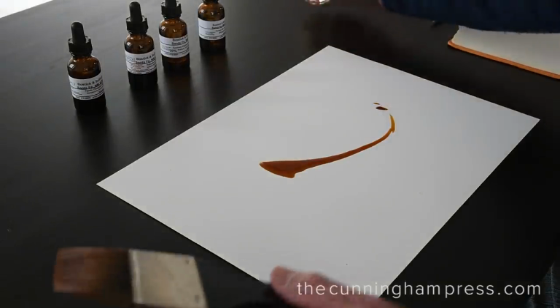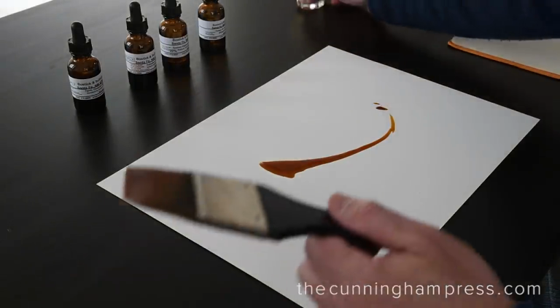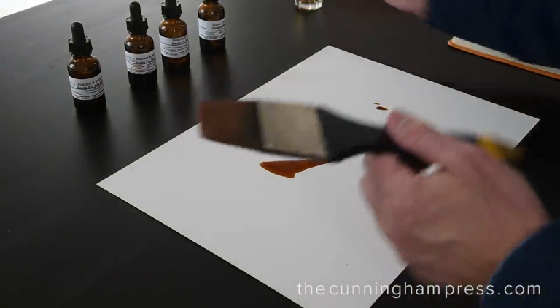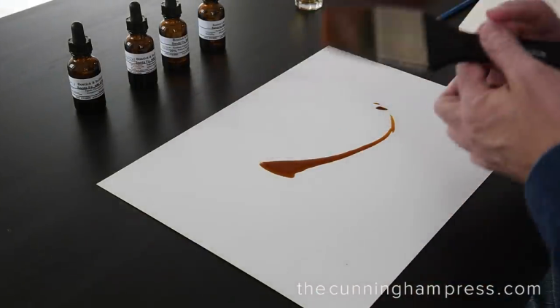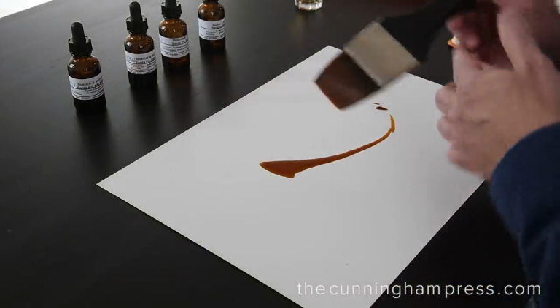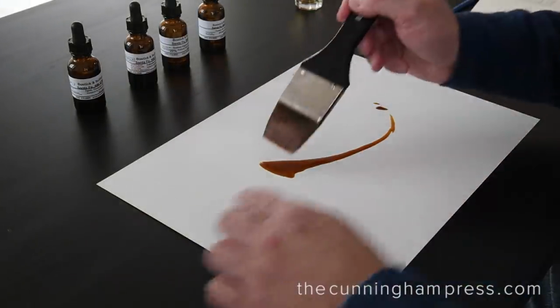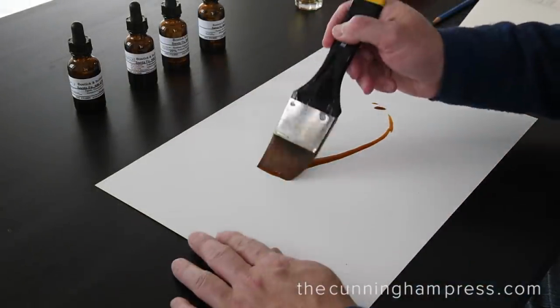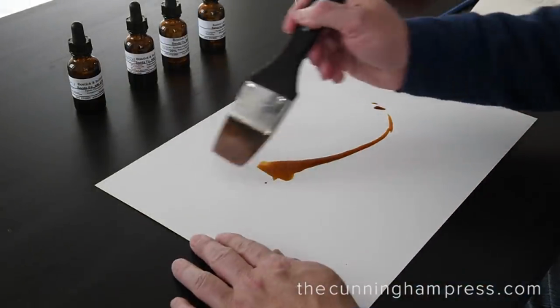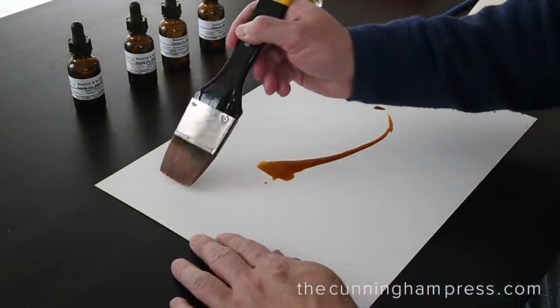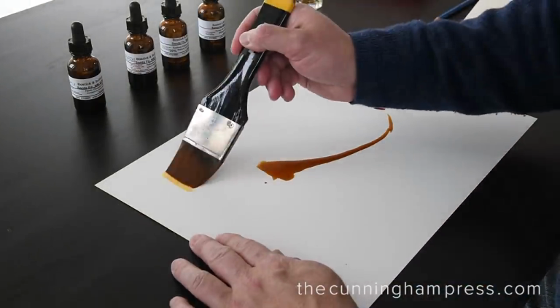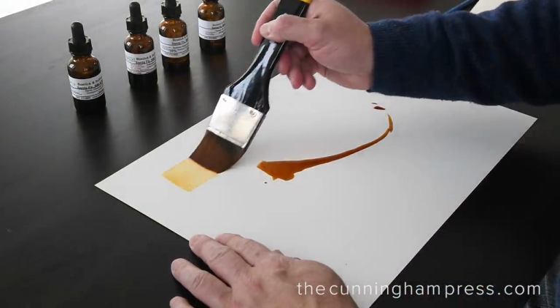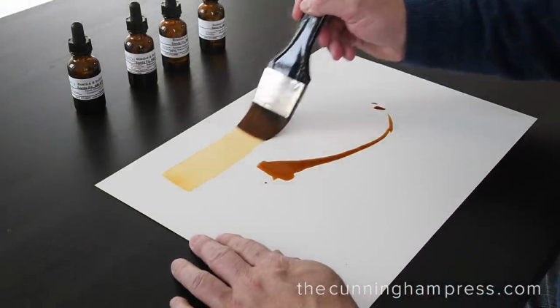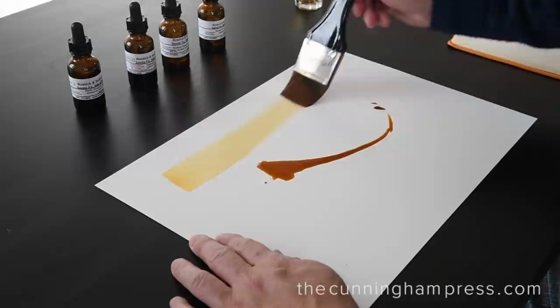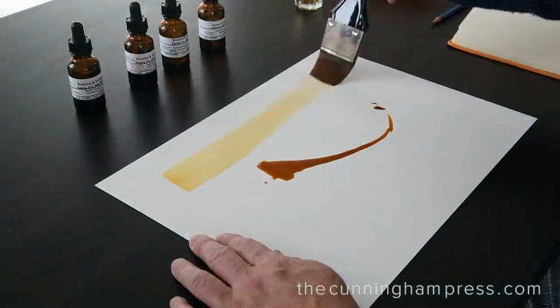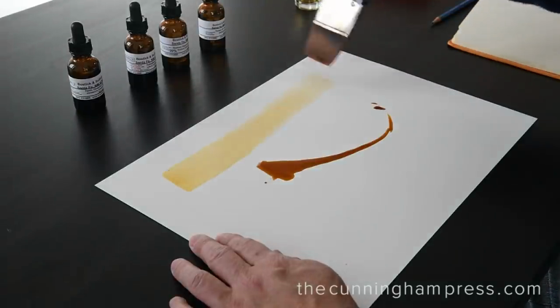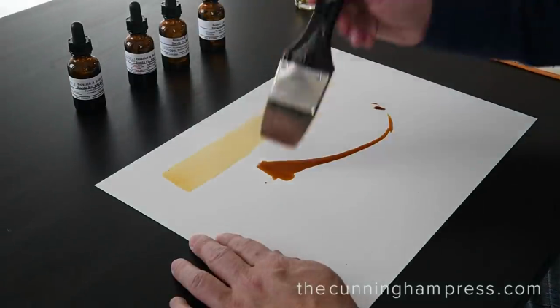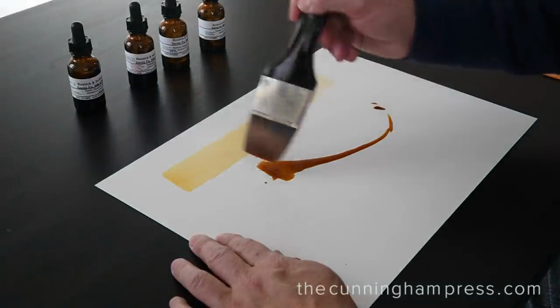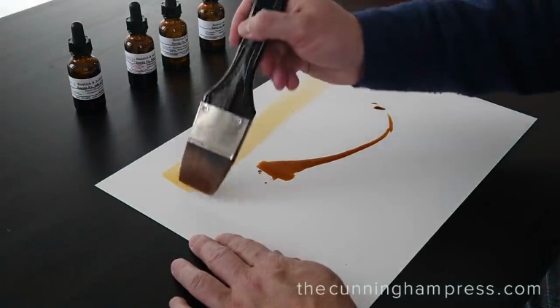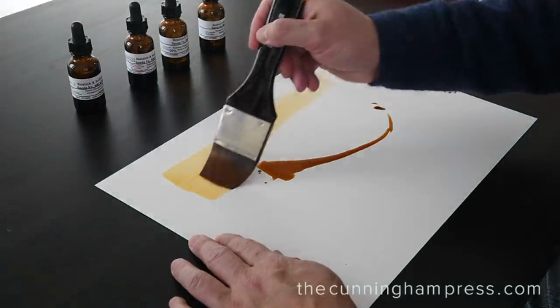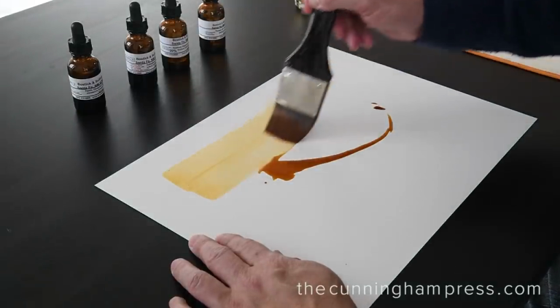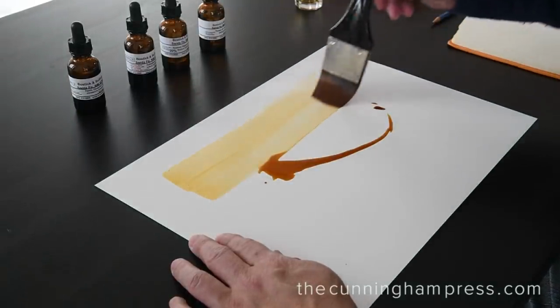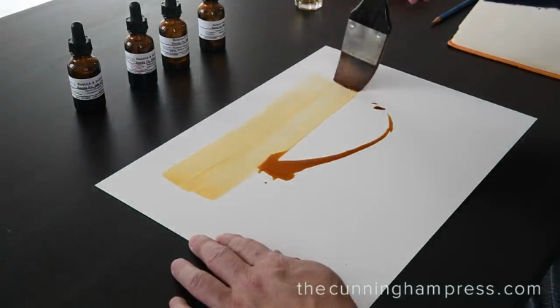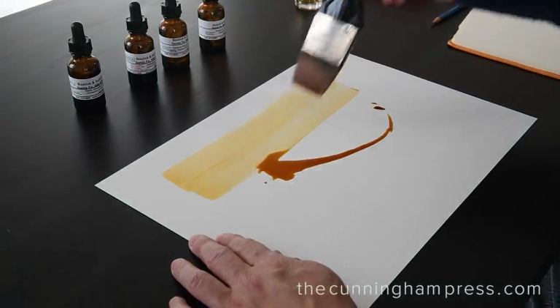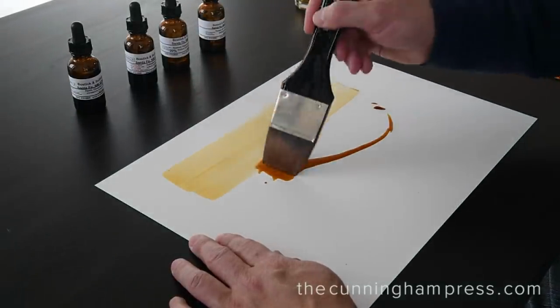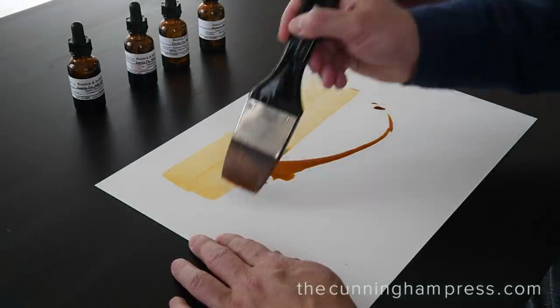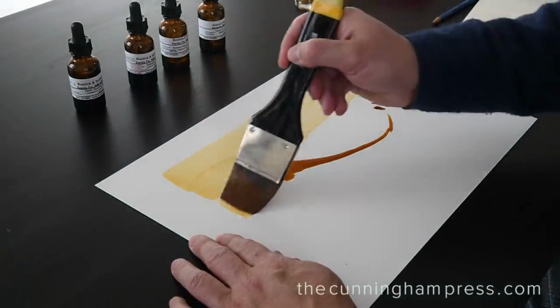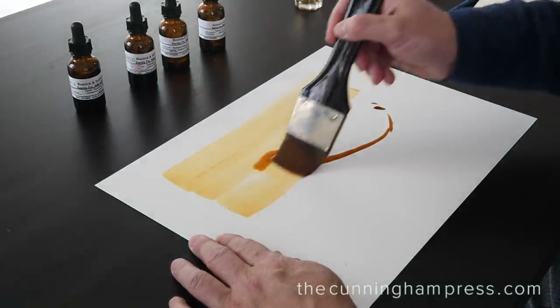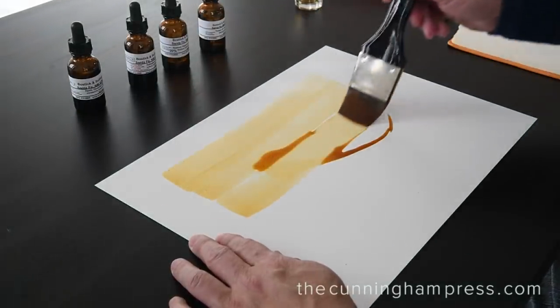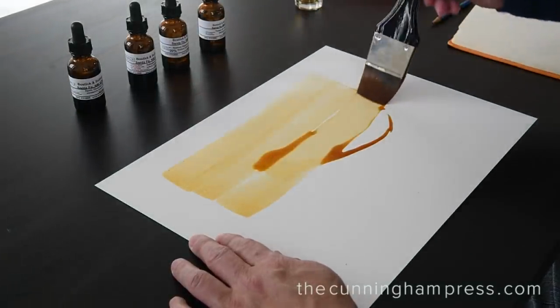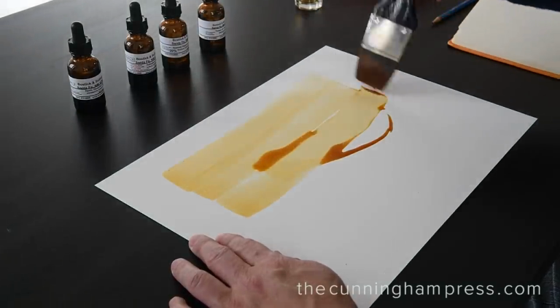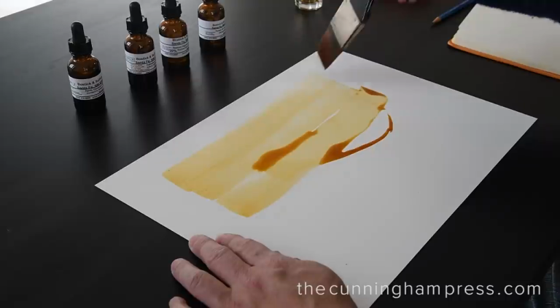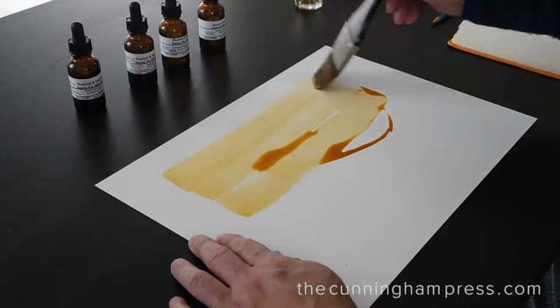The paper must also be of the highest quality to create a durable archival image. Here we are using a pure cotton paper produced by Hahnemühle in Germany.